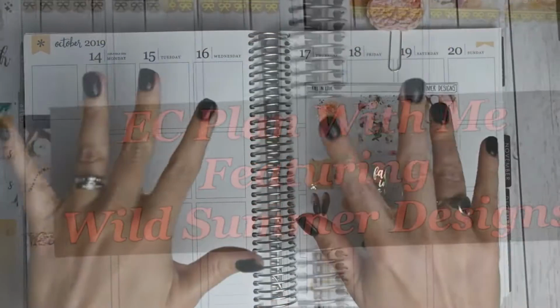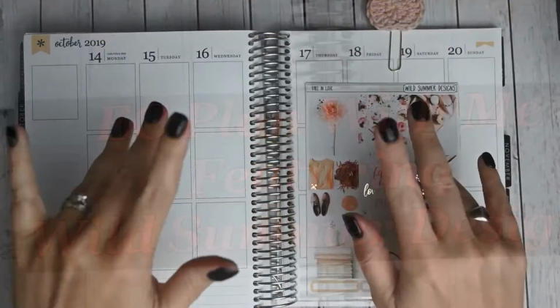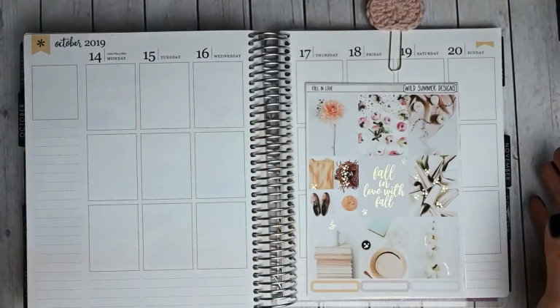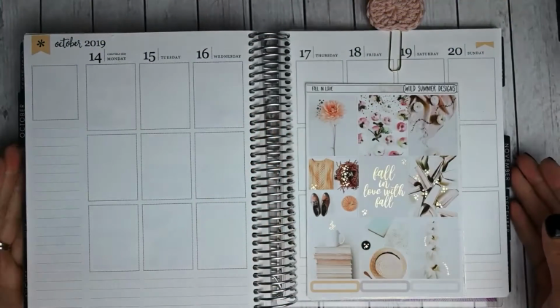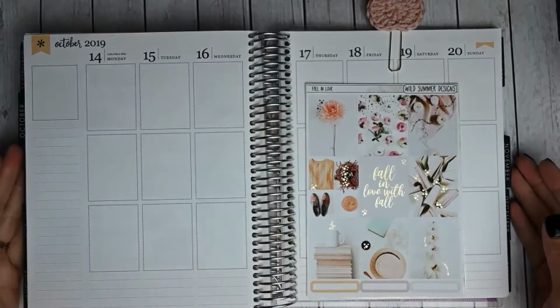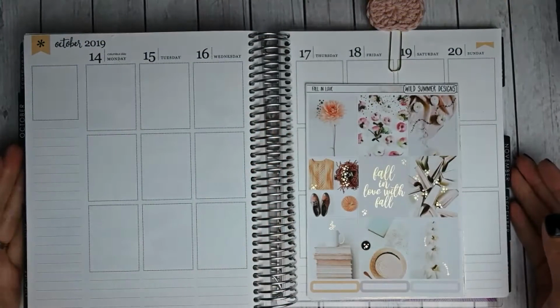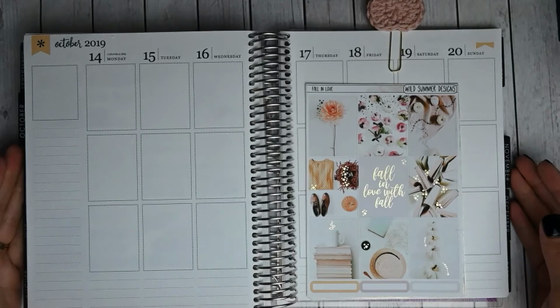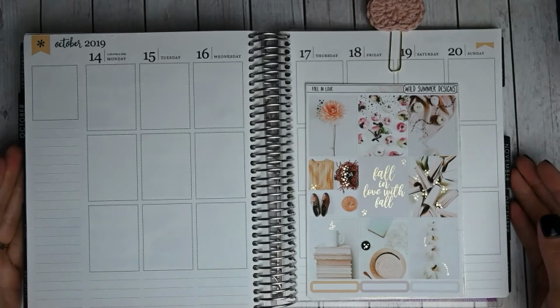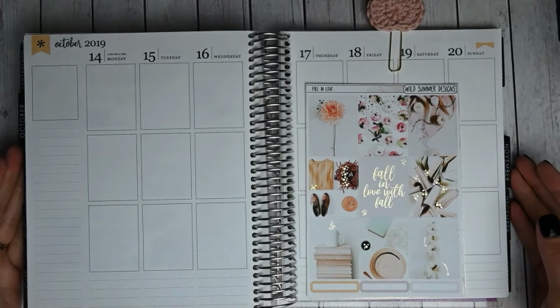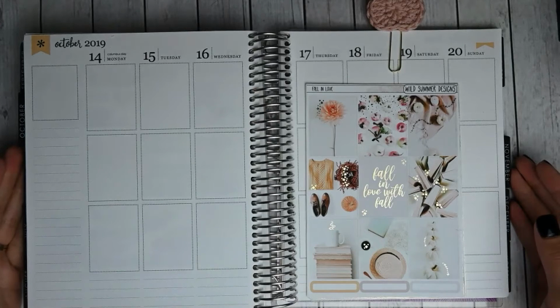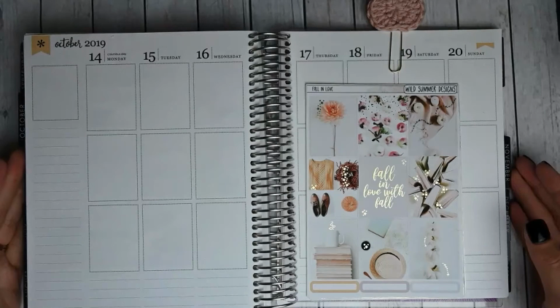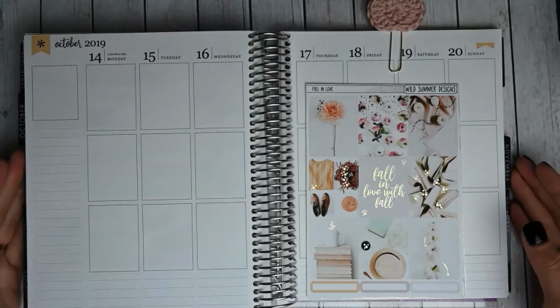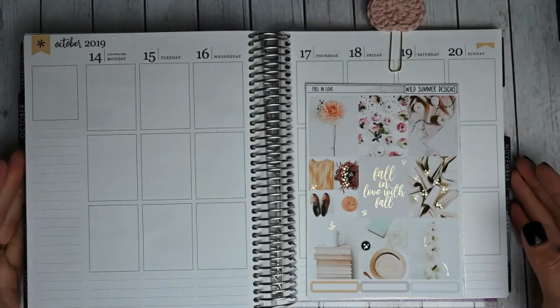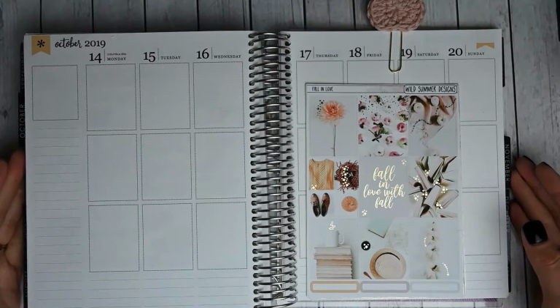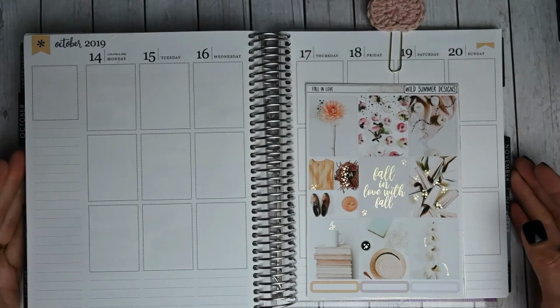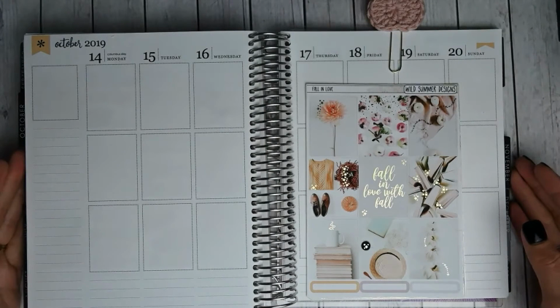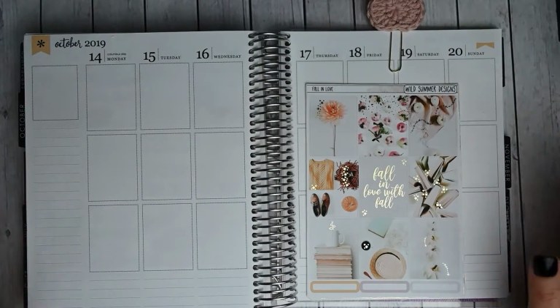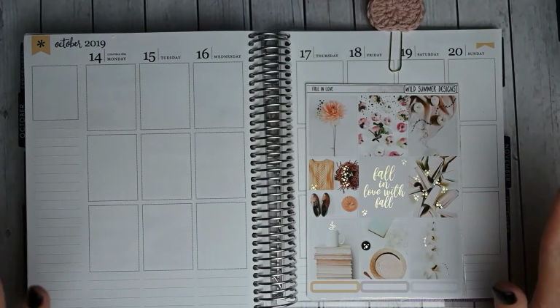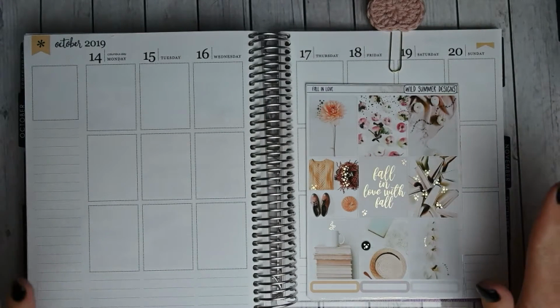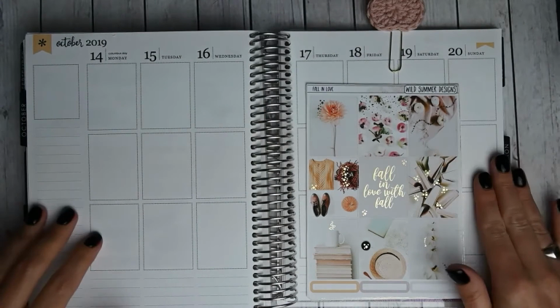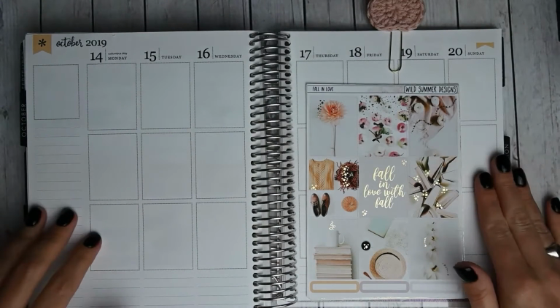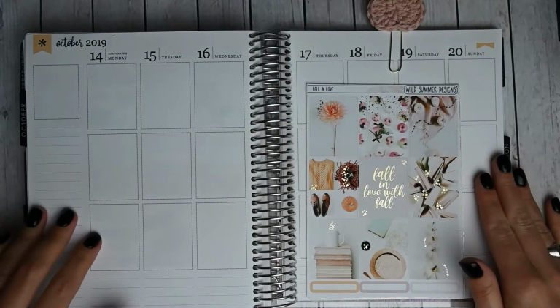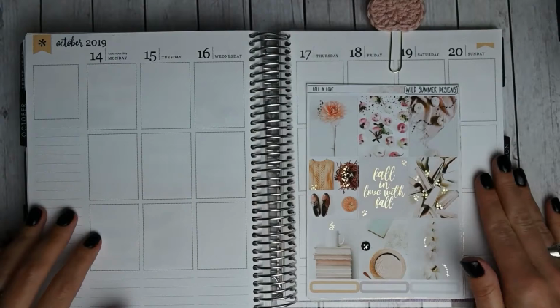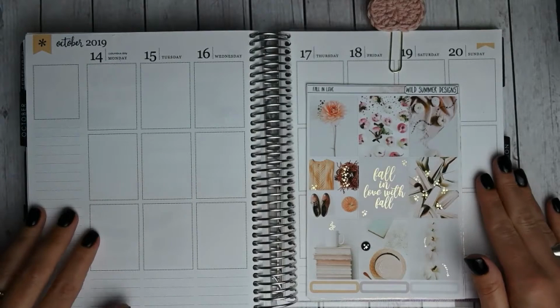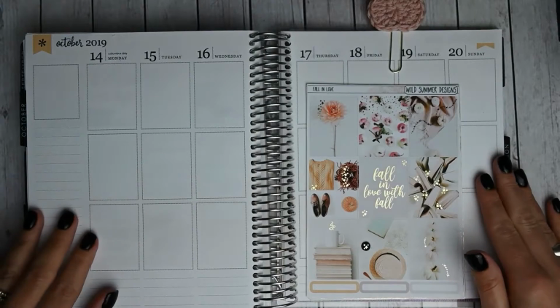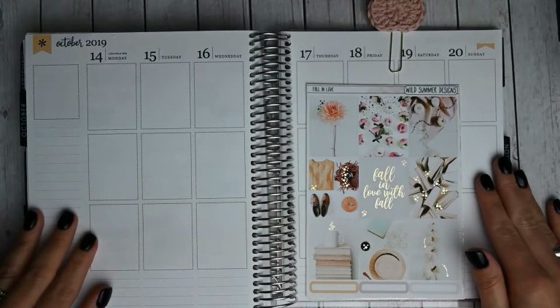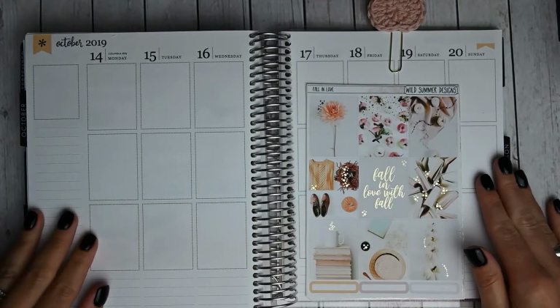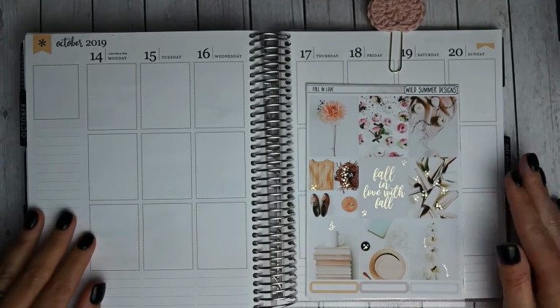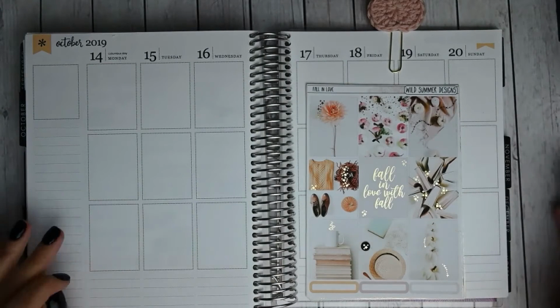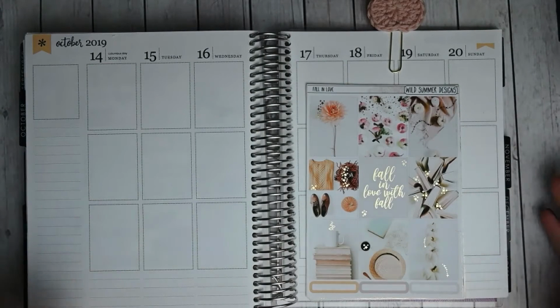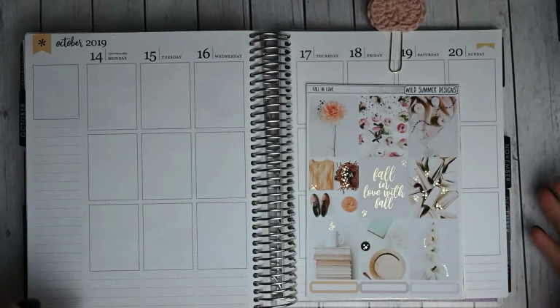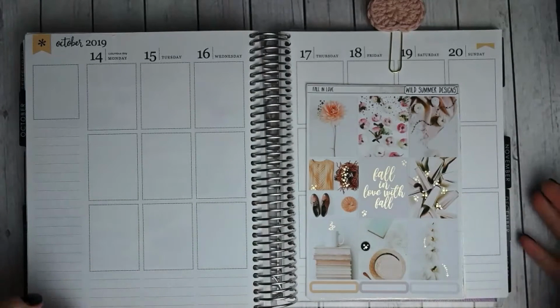Hey guys, this is April at Georgia Girl Plans. I have another plan with me for you today and this will be an Erin Condren plan with me for the week of October 14th through October 20th.